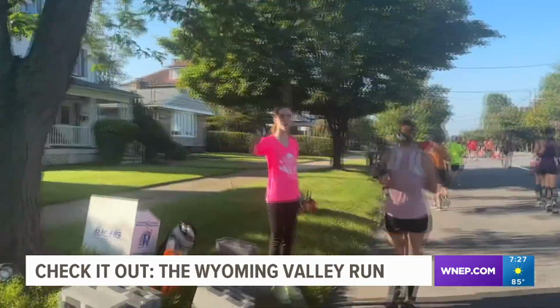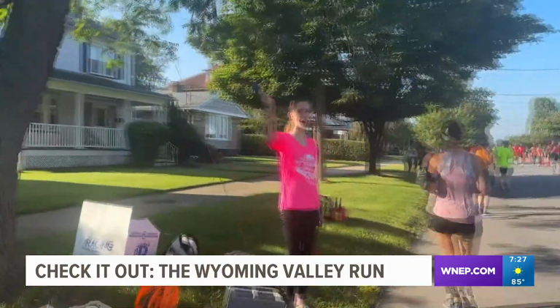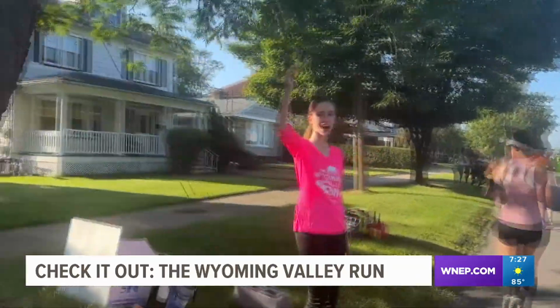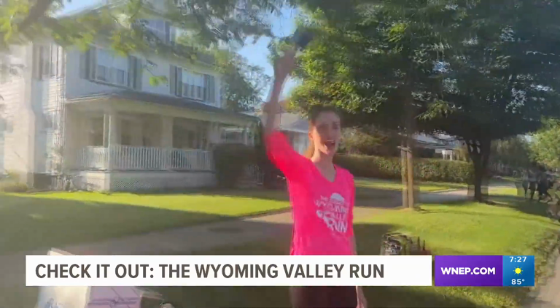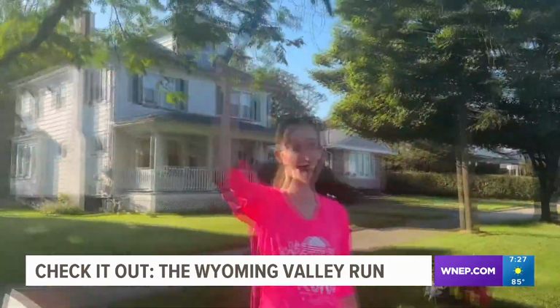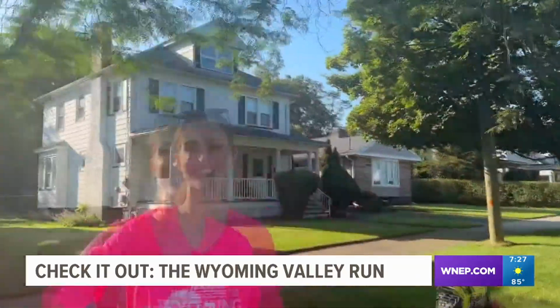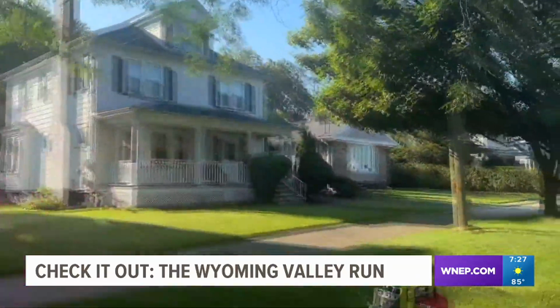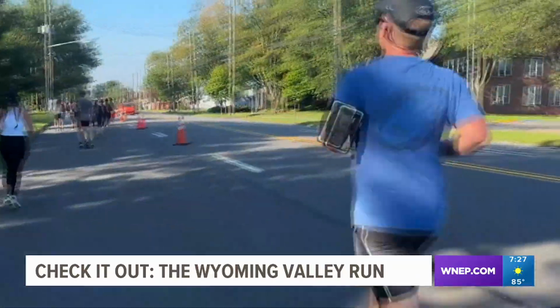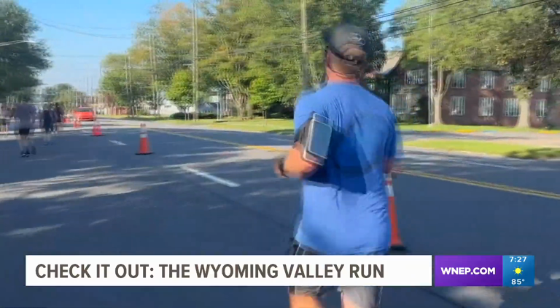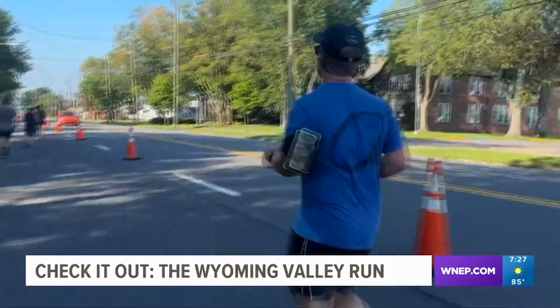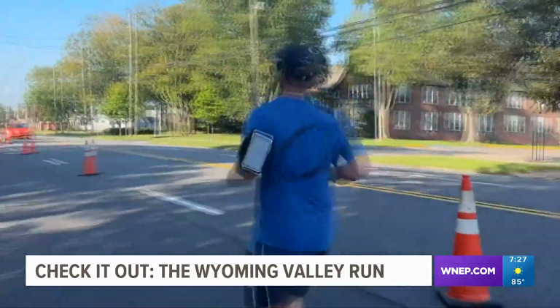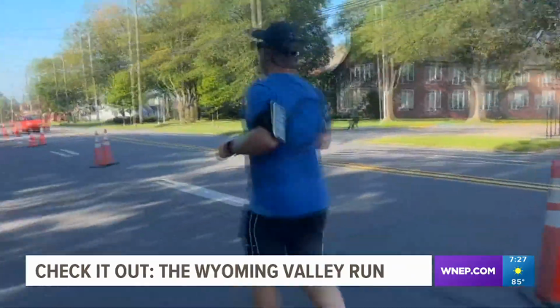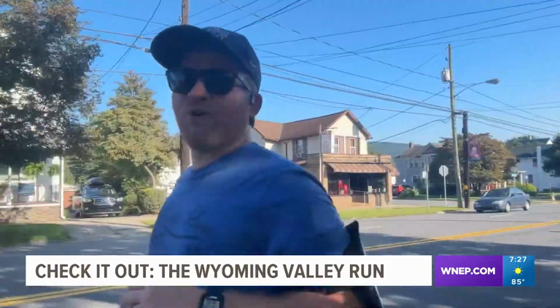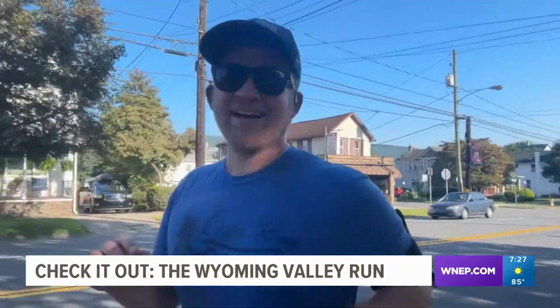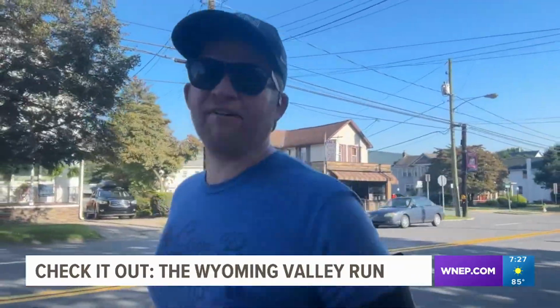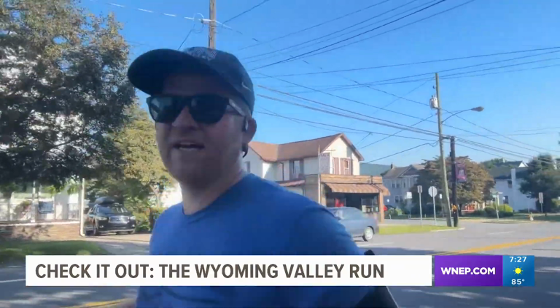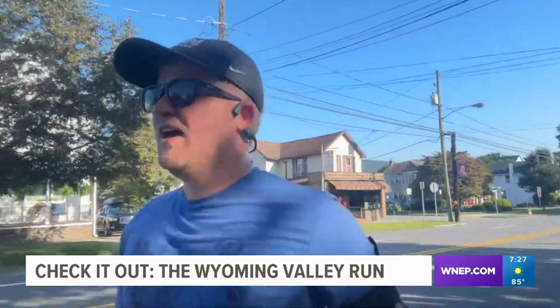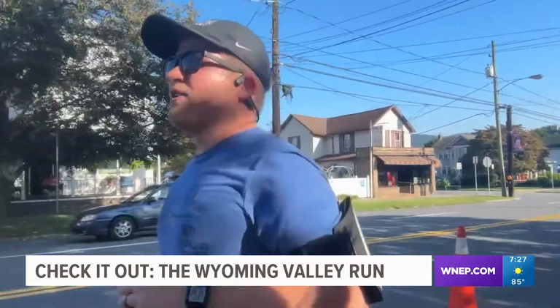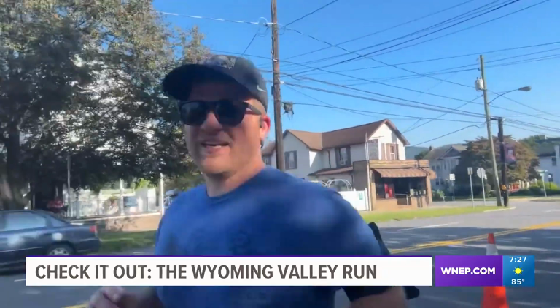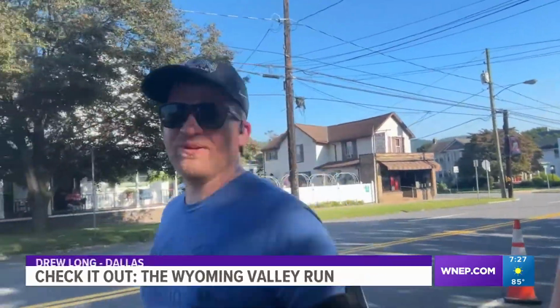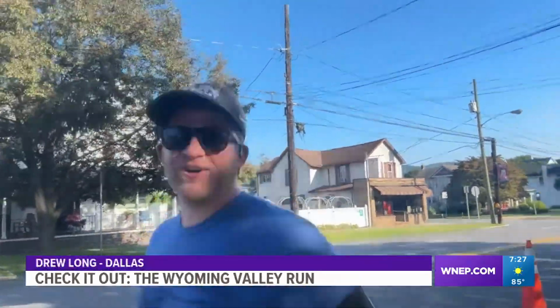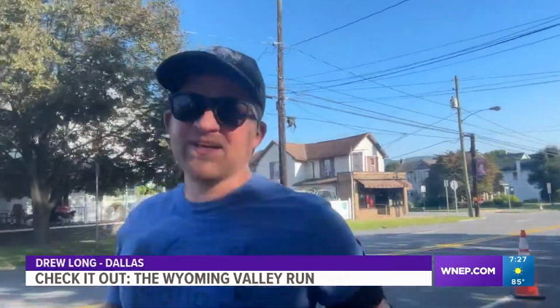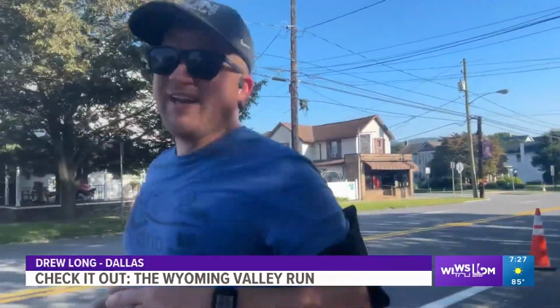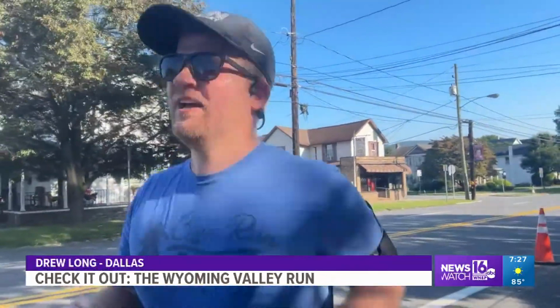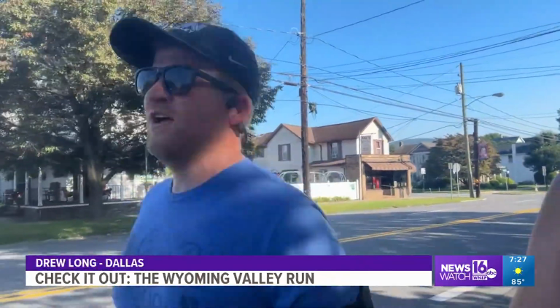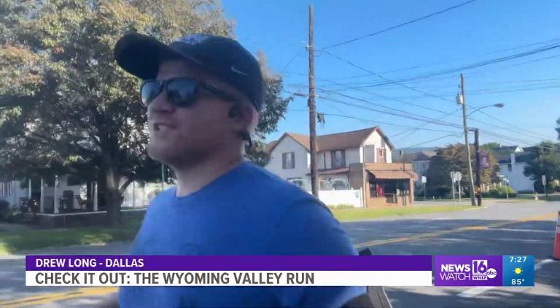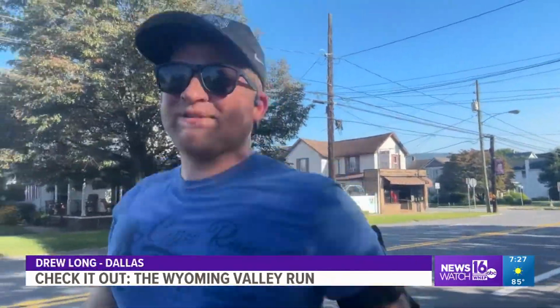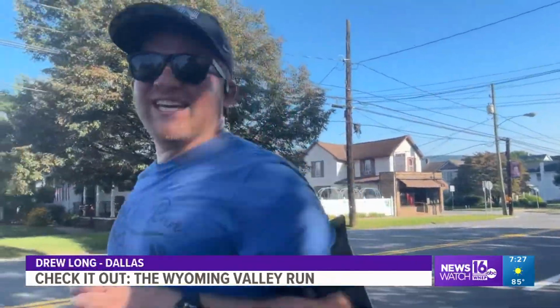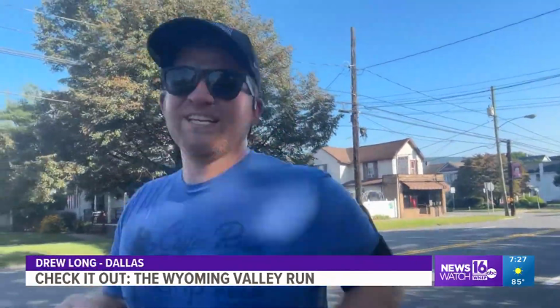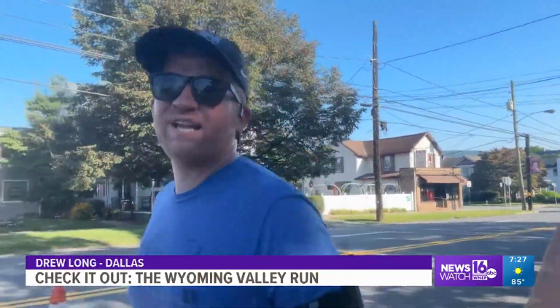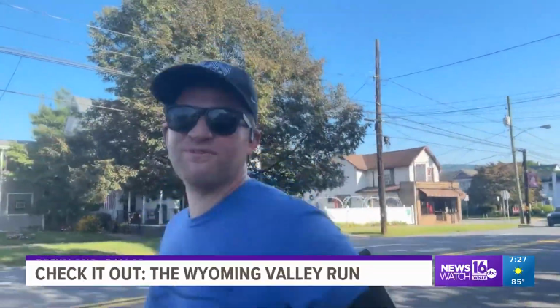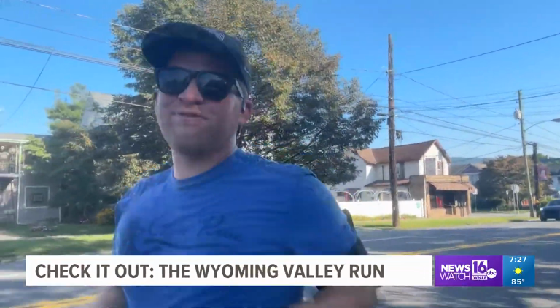Some chose to hydrate with something a little more stimulating — running on coffee, ready to go. Legs hurting a little bit. Just about to hit Kingston, a little over halfway.